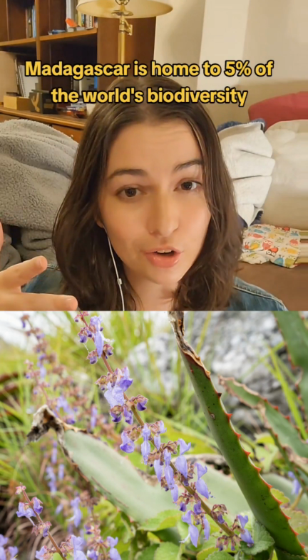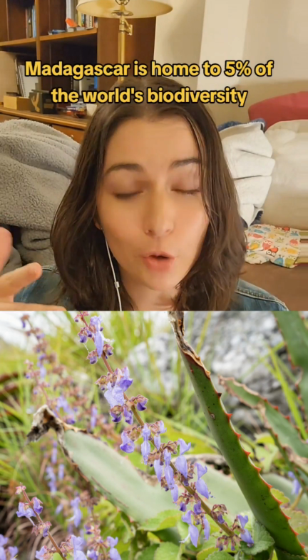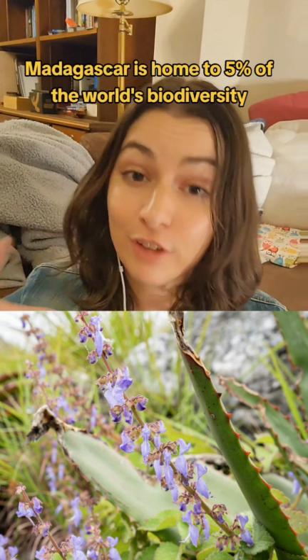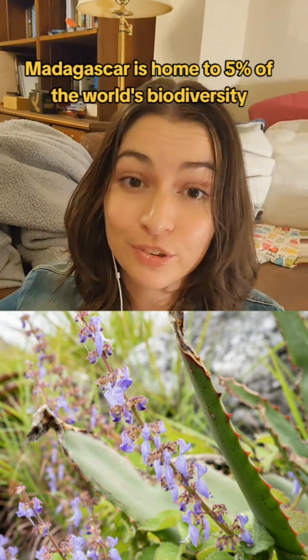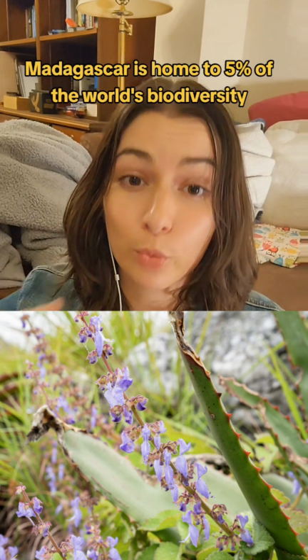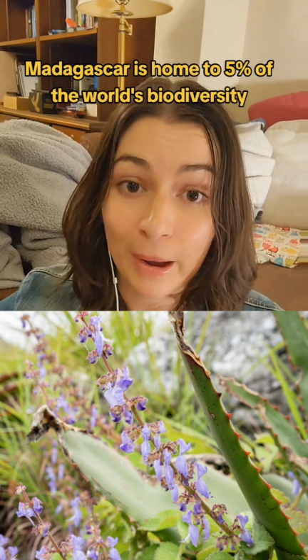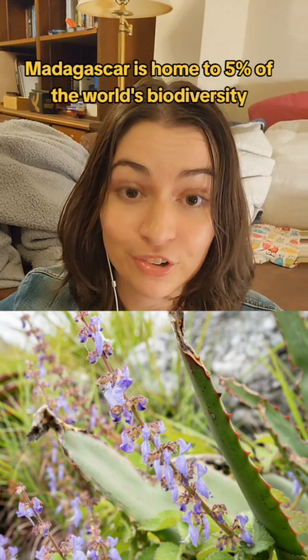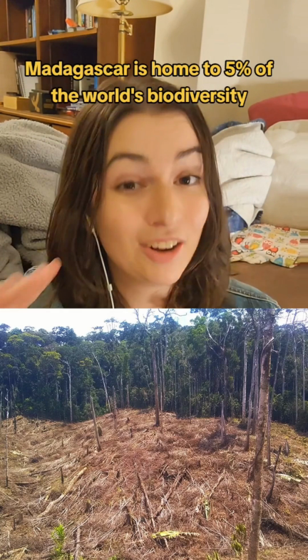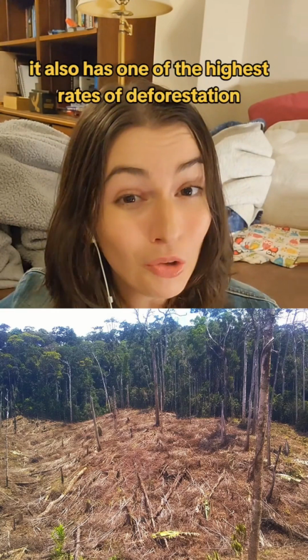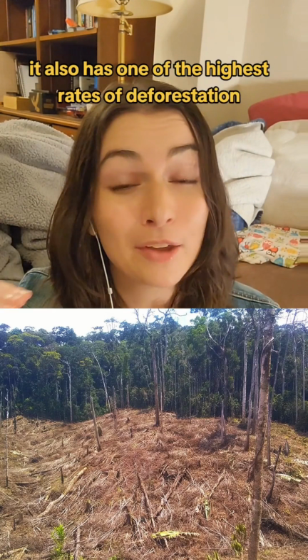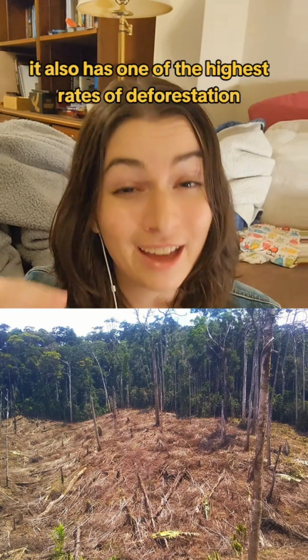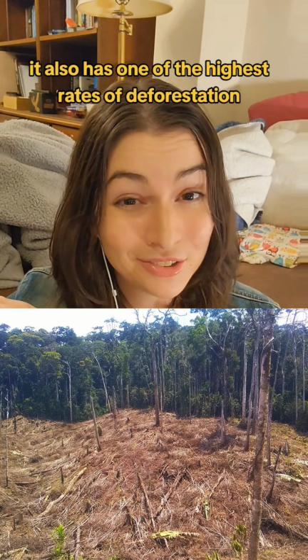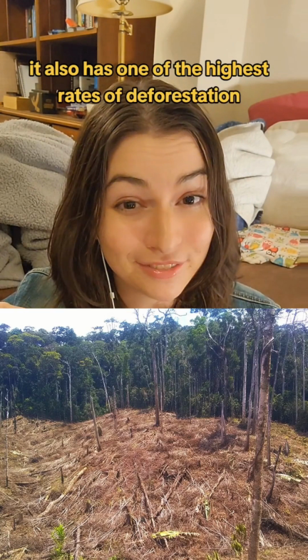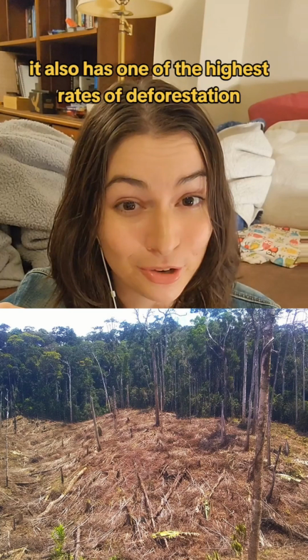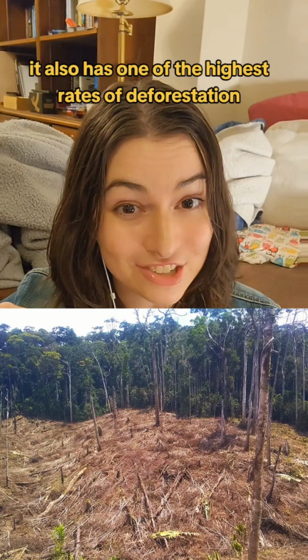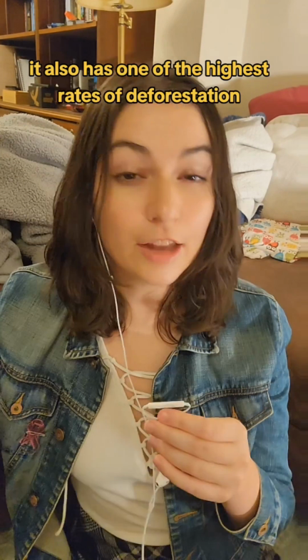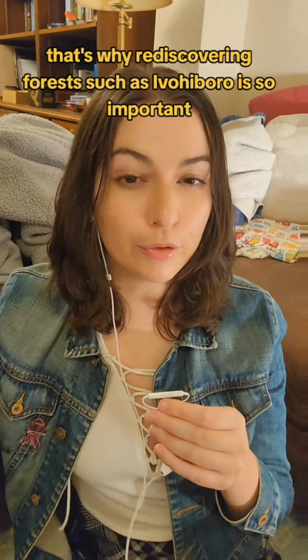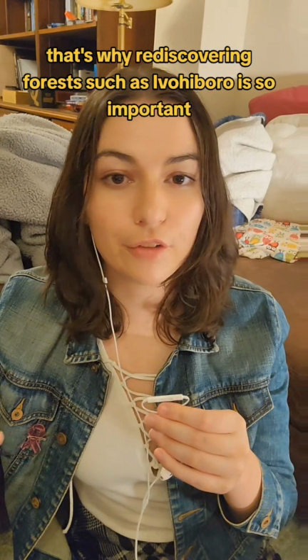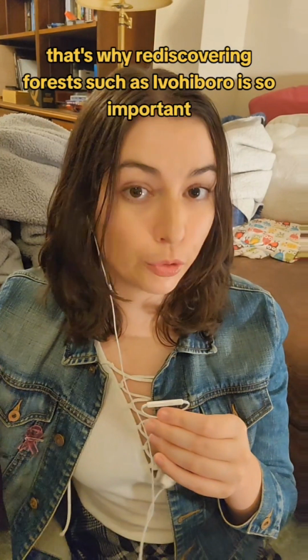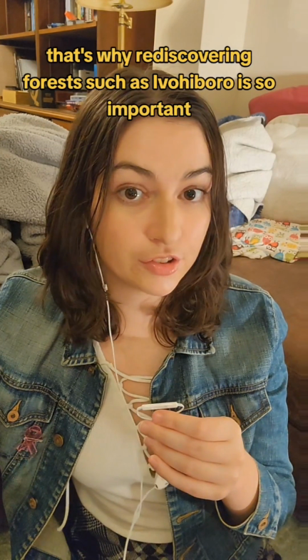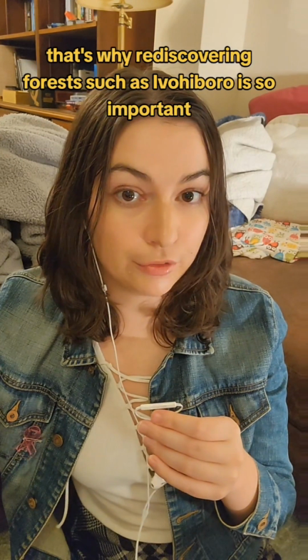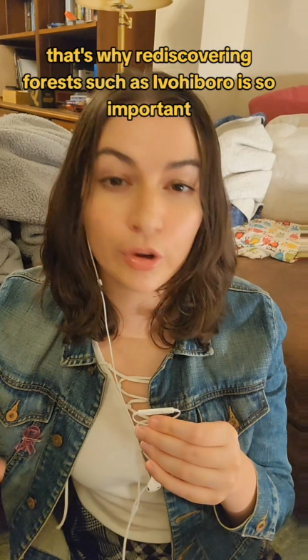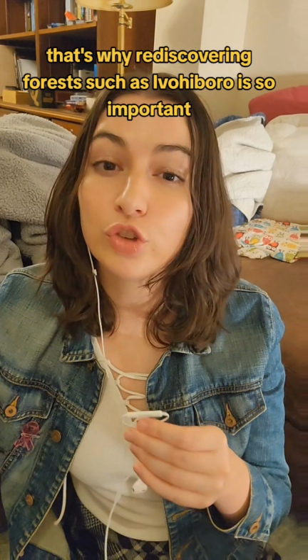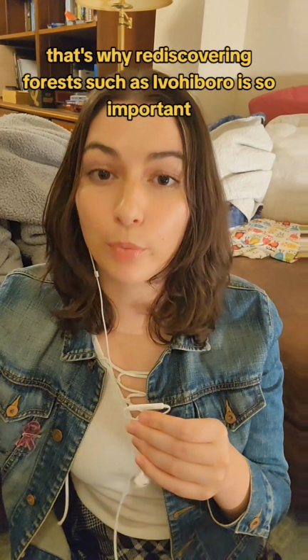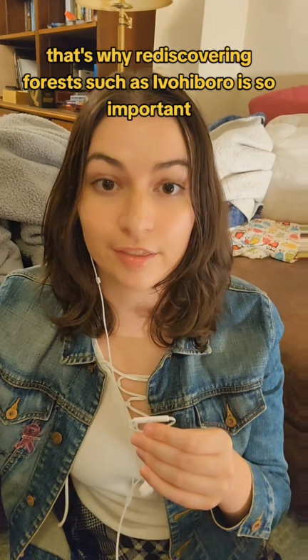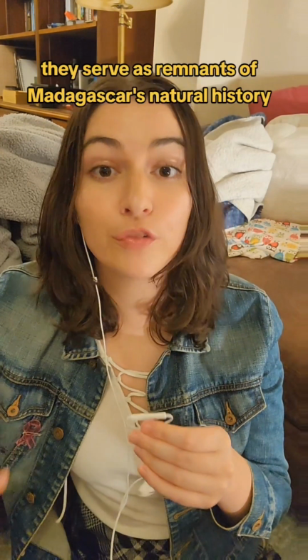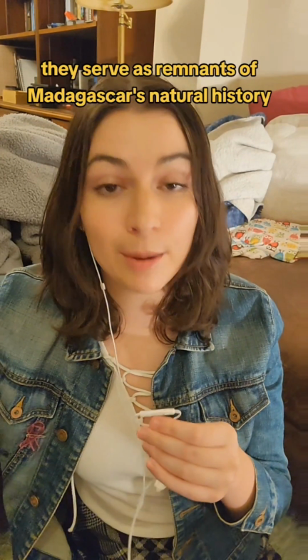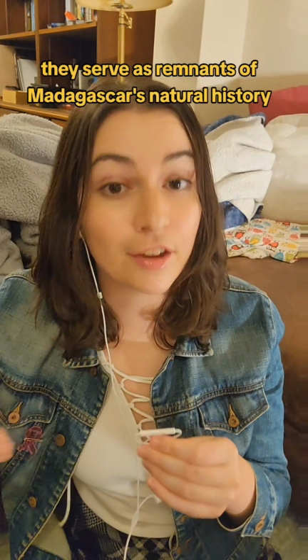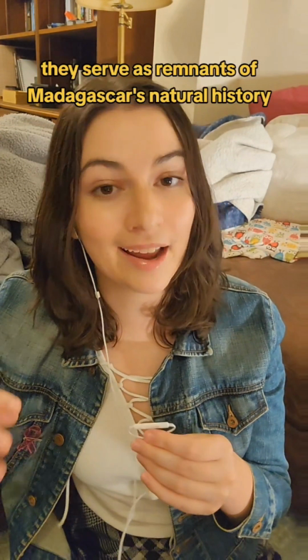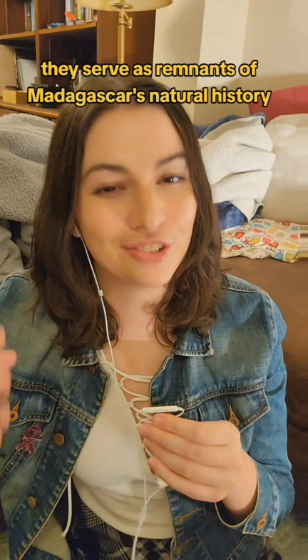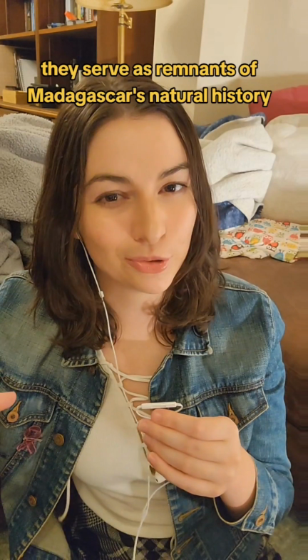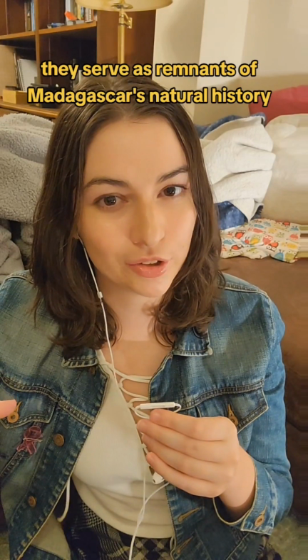Madagascar is home to 5% of the world's biodiversity, and it also has one of the highest rates of deforestation. That's why rediscovering forests such as Avi-avi Bore is so important — they serve as remnants of Madagascar's natural history.